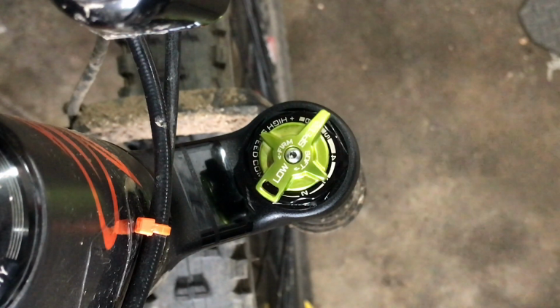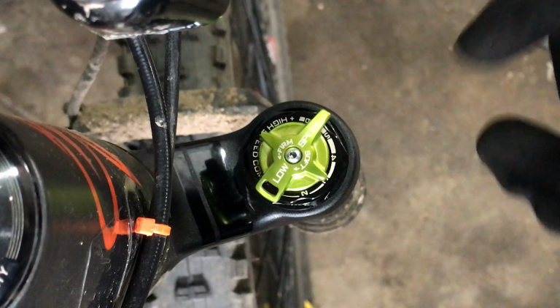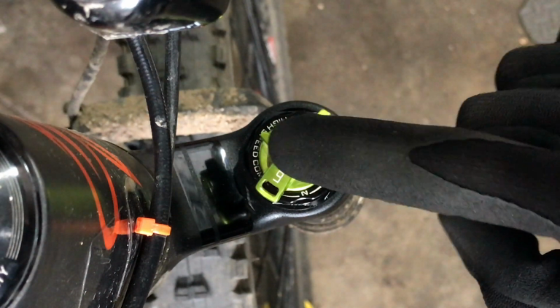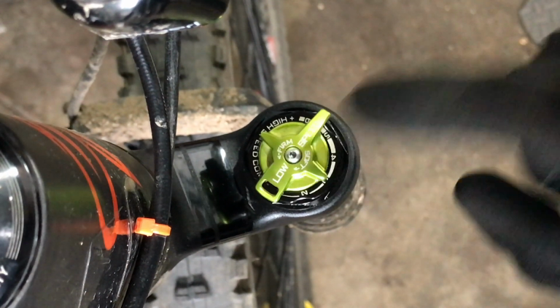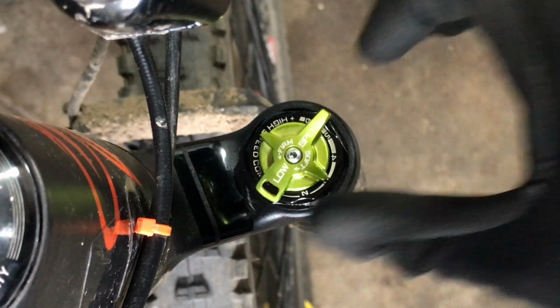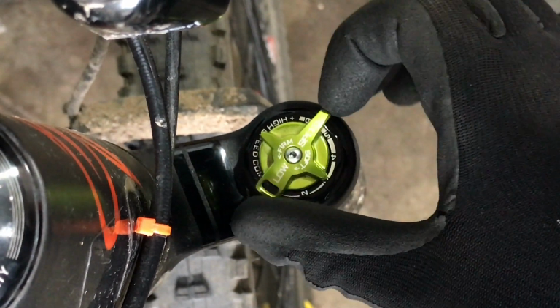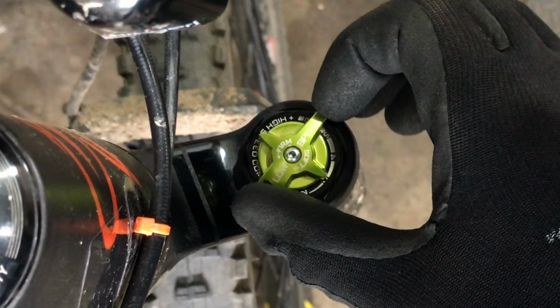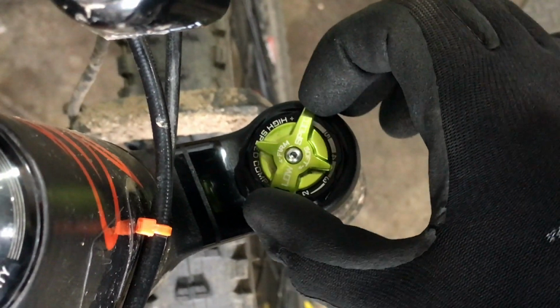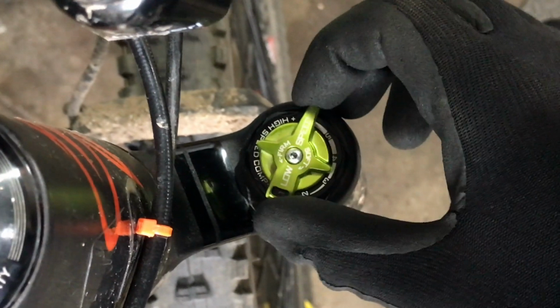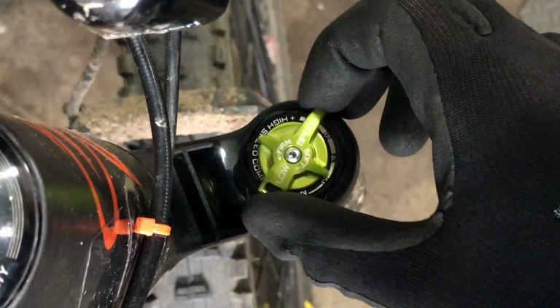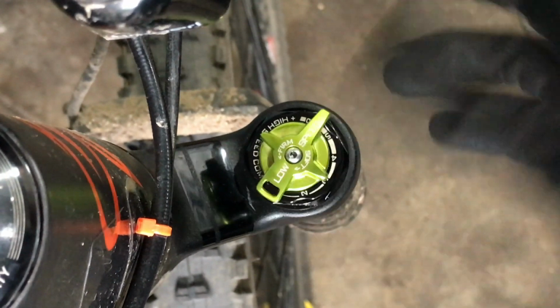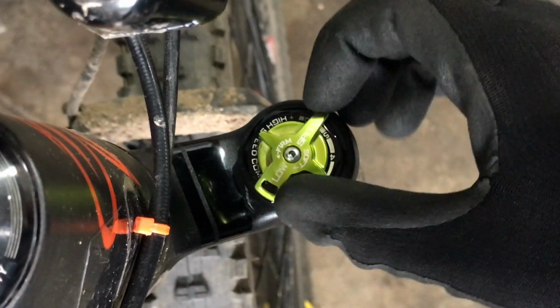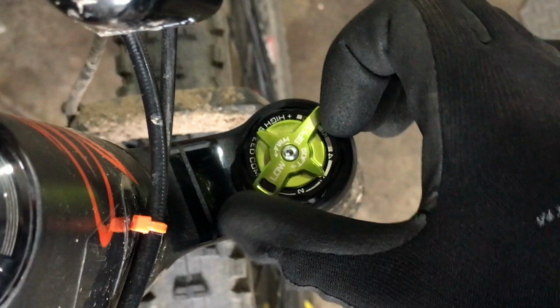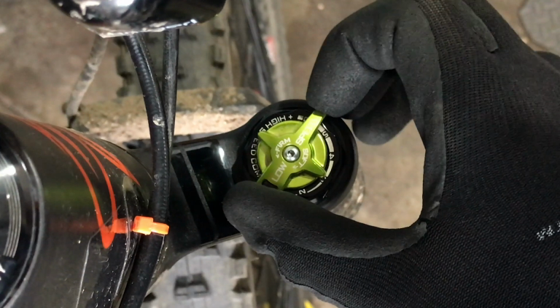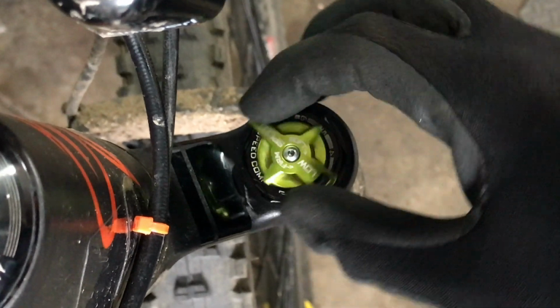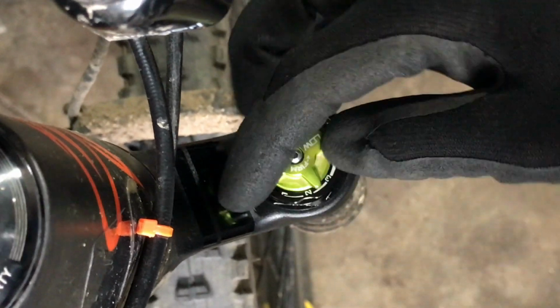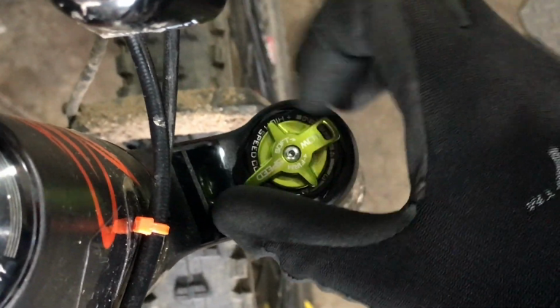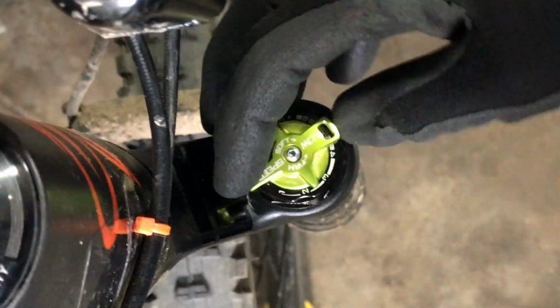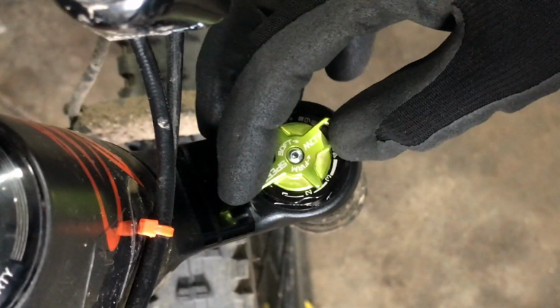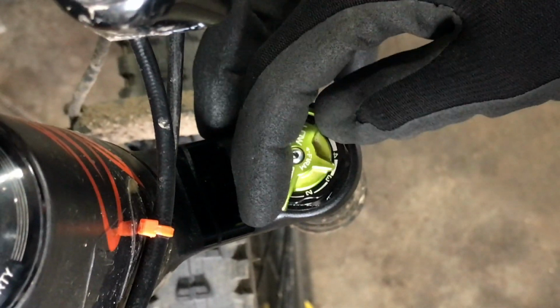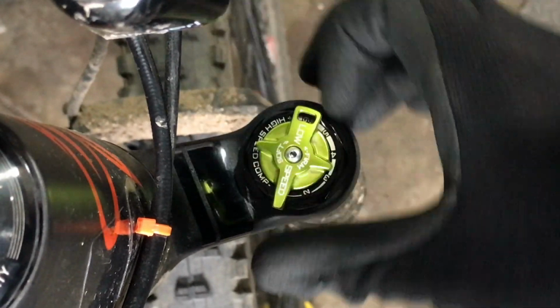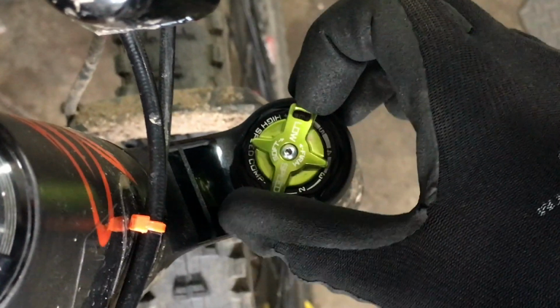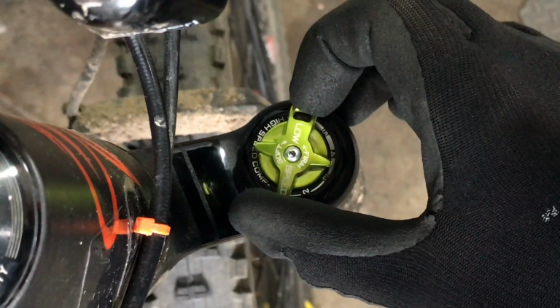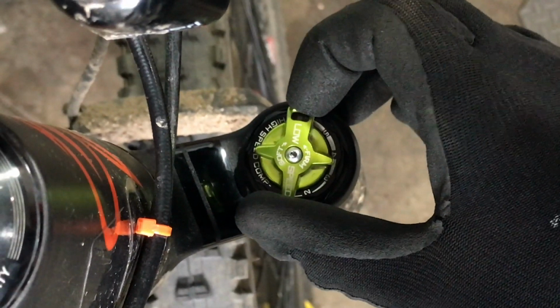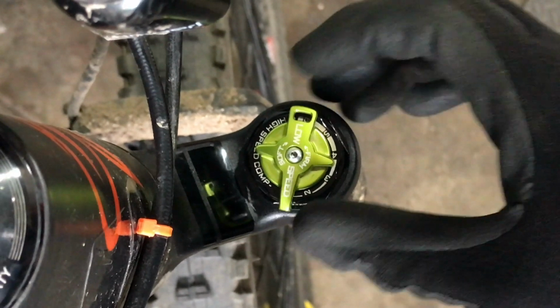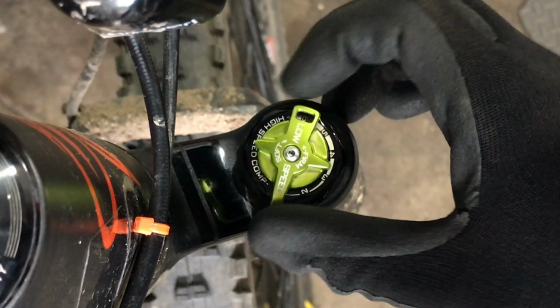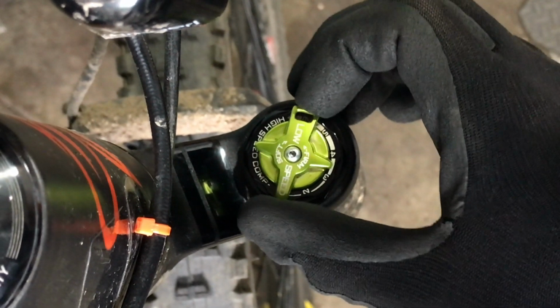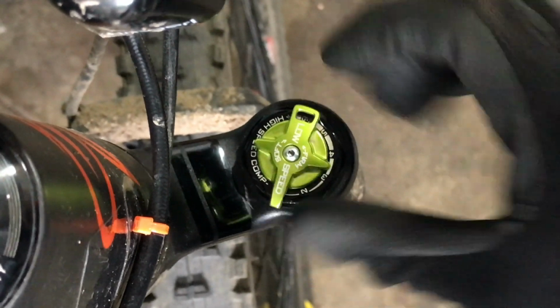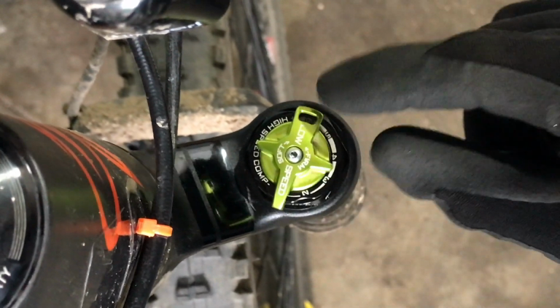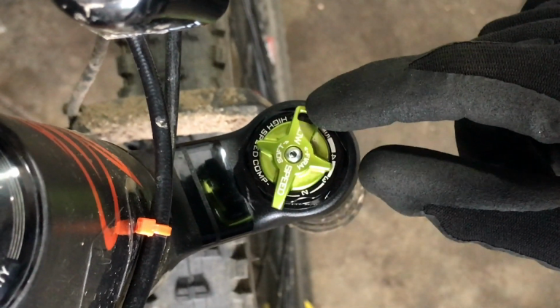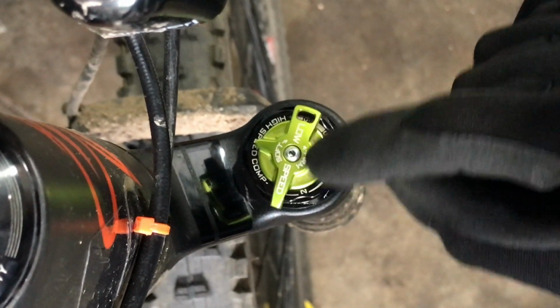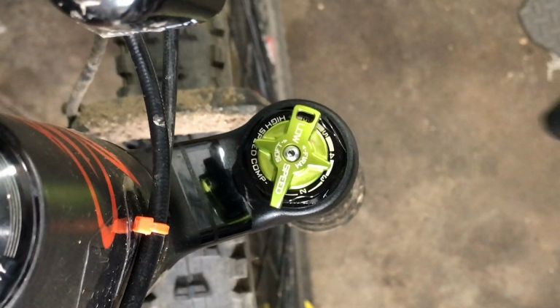Before you take out the compression loader, one of the things you need to do is make sure that your low speed compression is closed. Go ahead and turn it all the way up to 6 where it says firm.